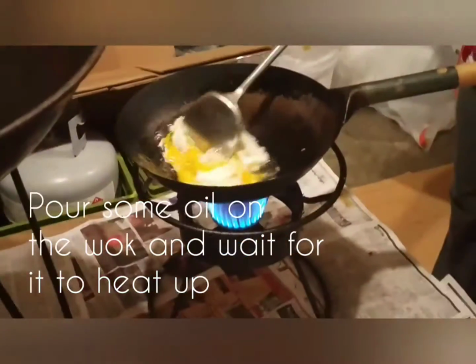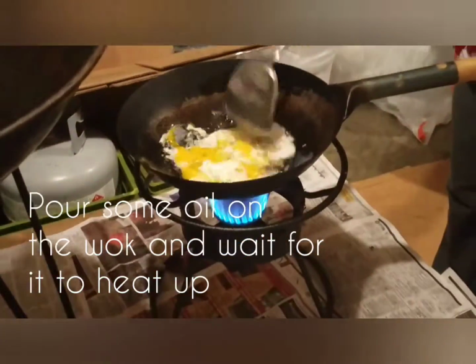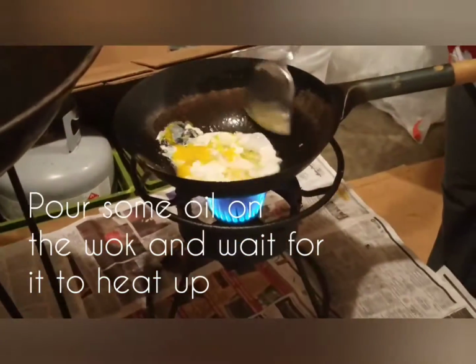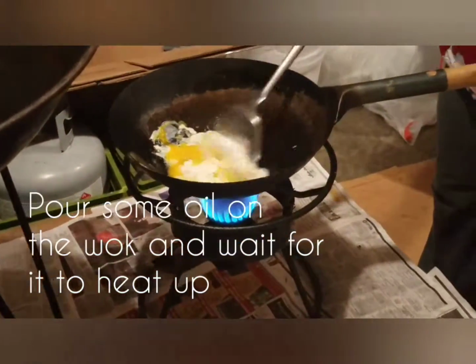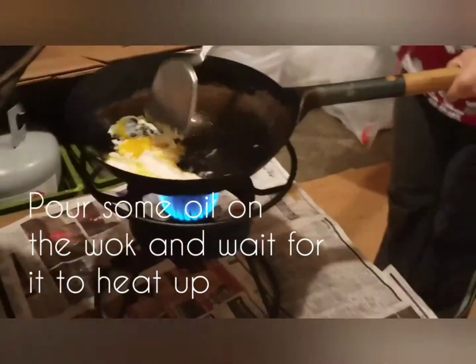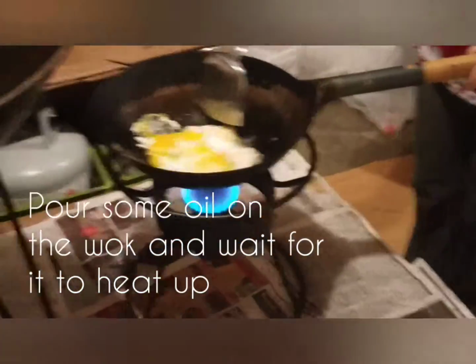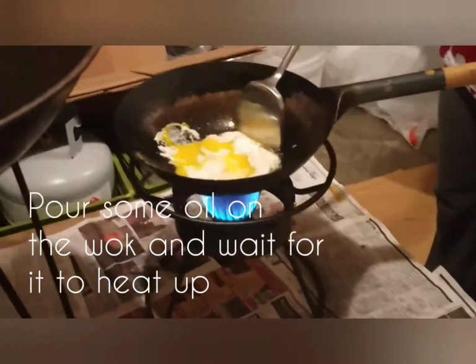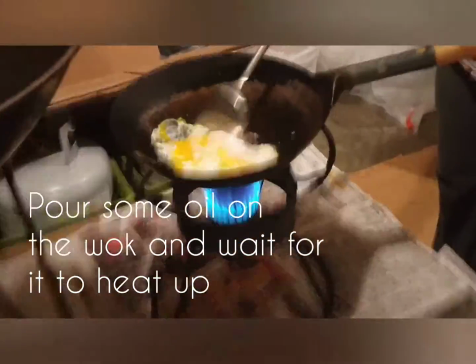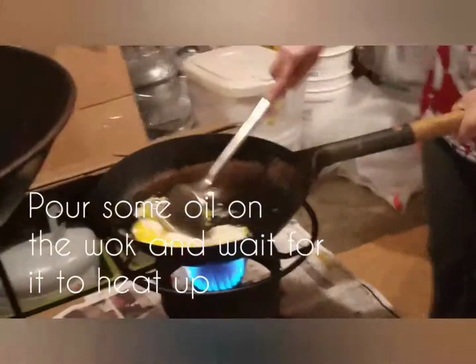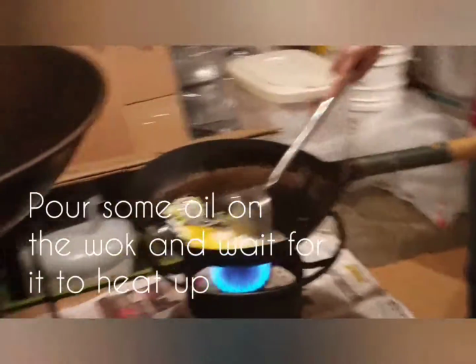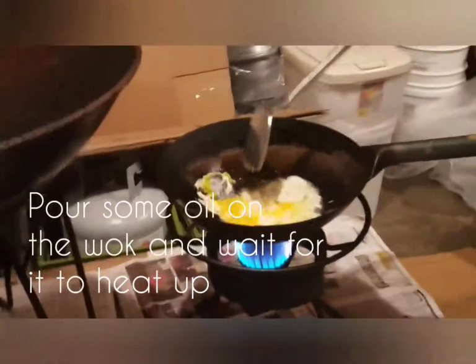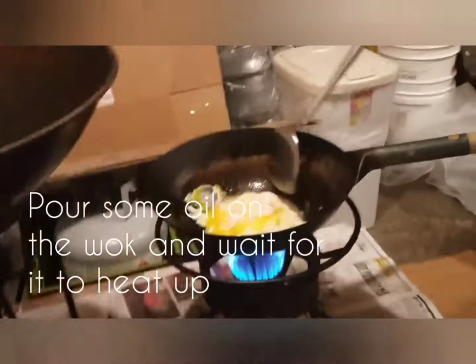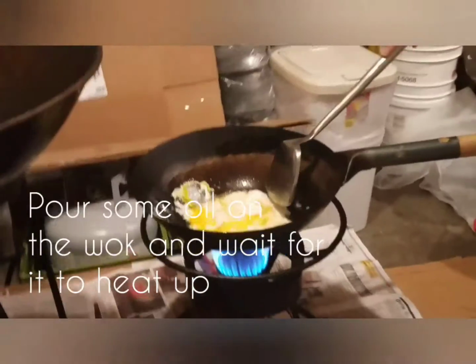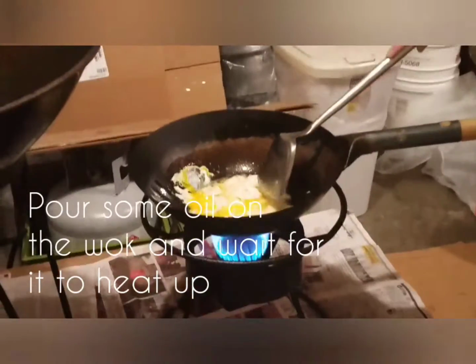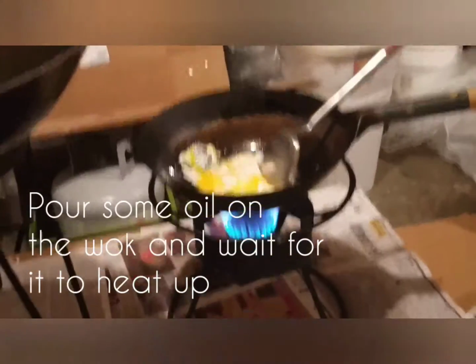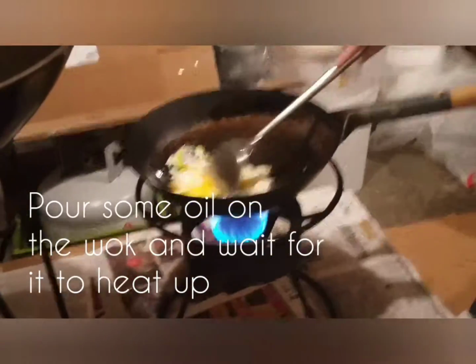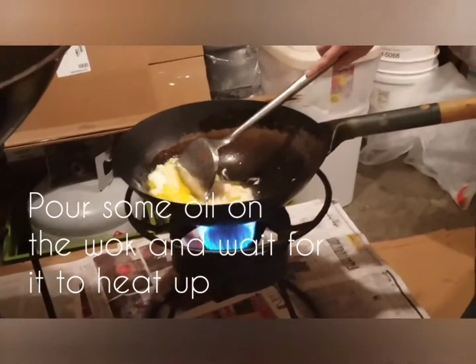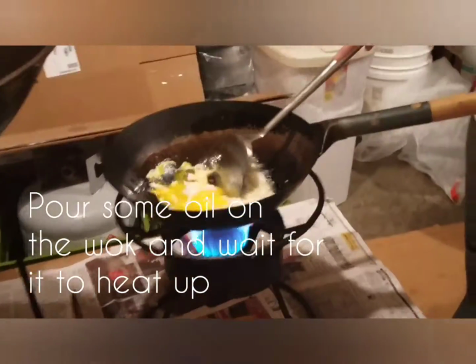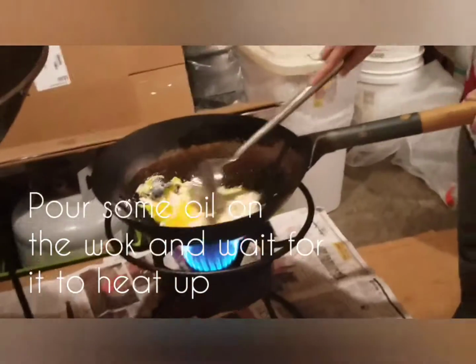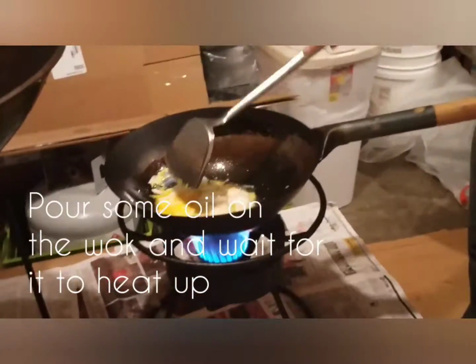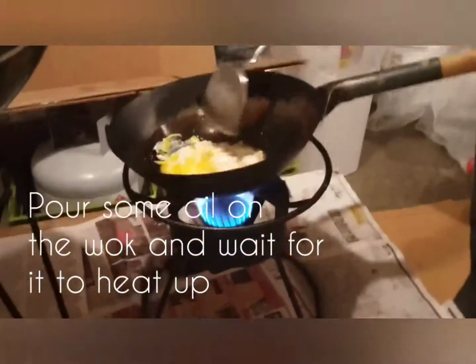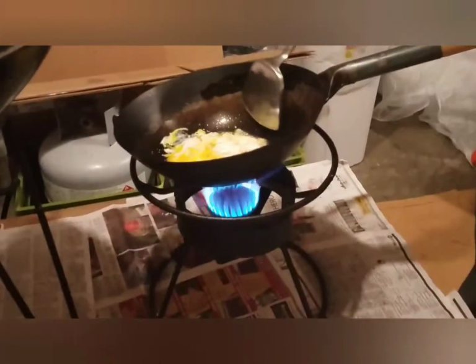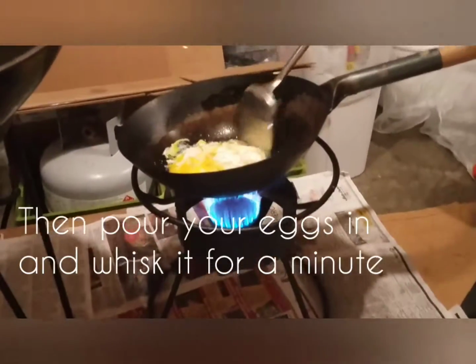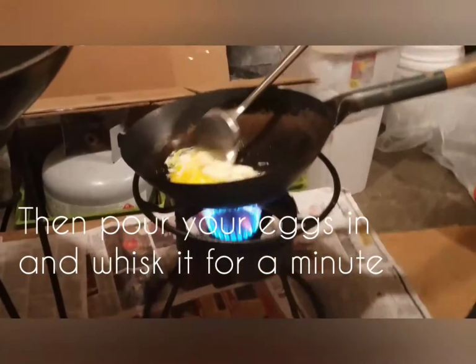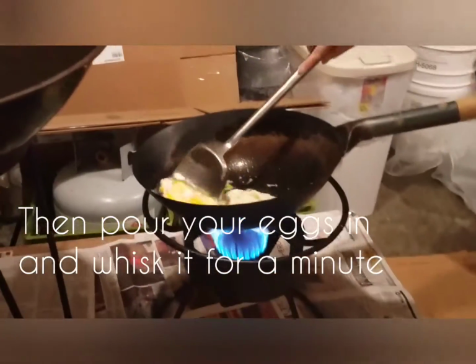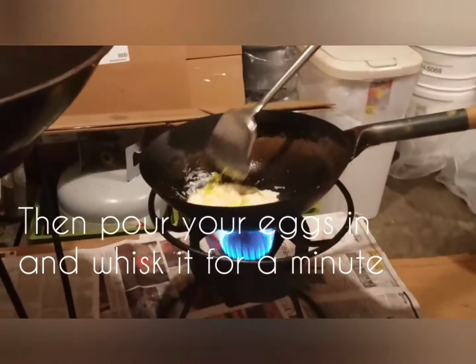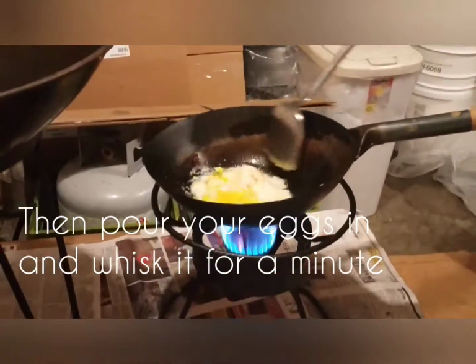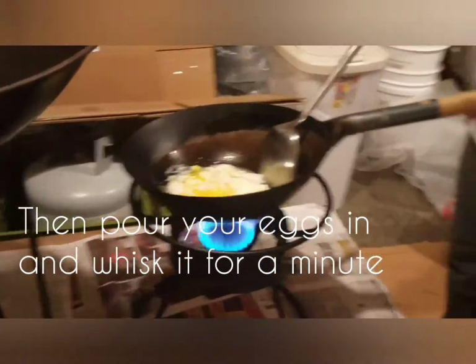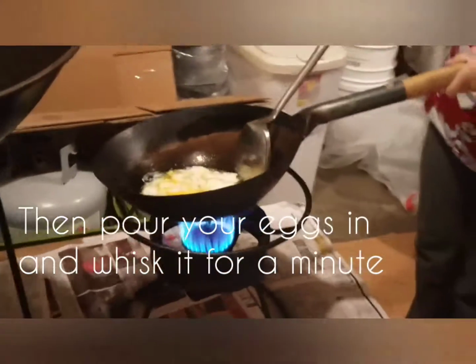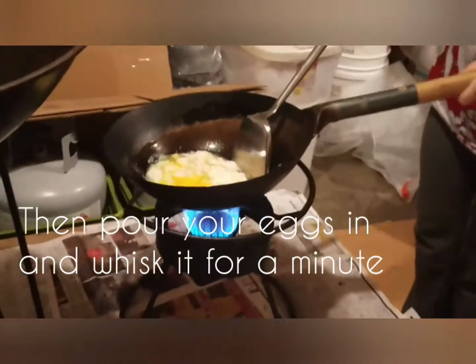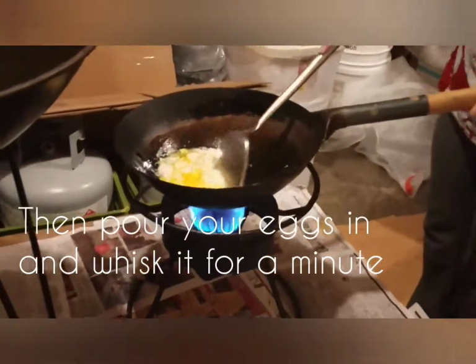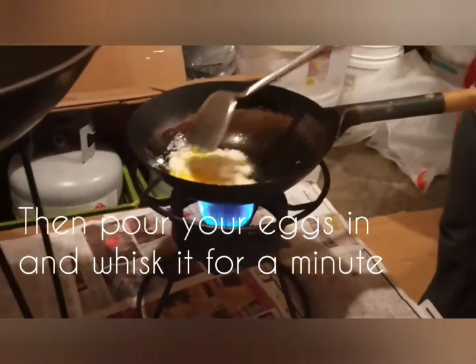Pour some oil in the wok and then wait for it to heat up. Then after that, crack the eggs into the wok and whisk it for about a minute.